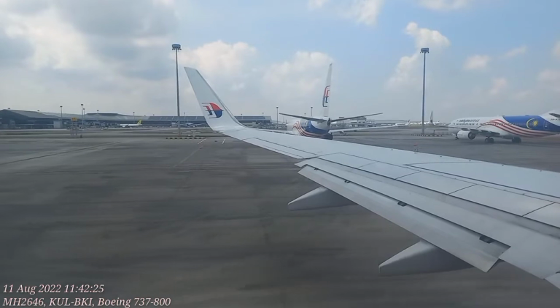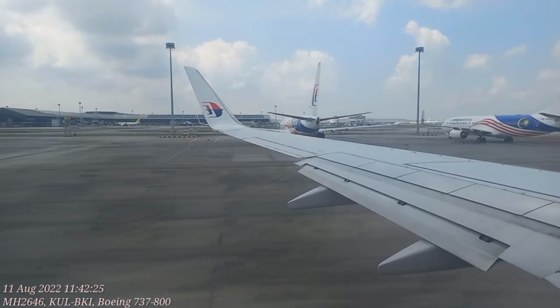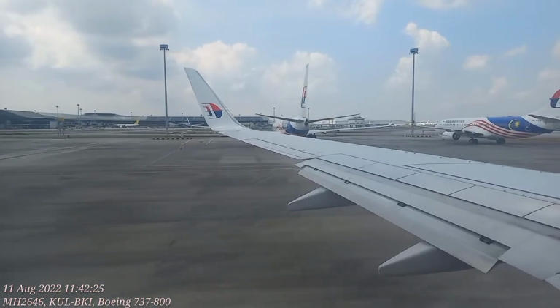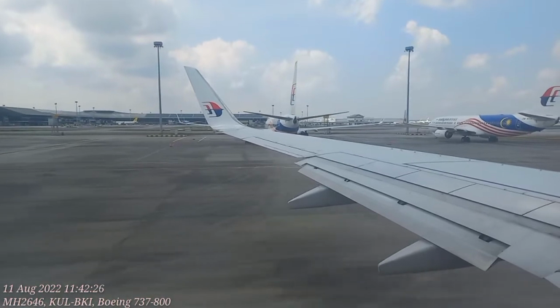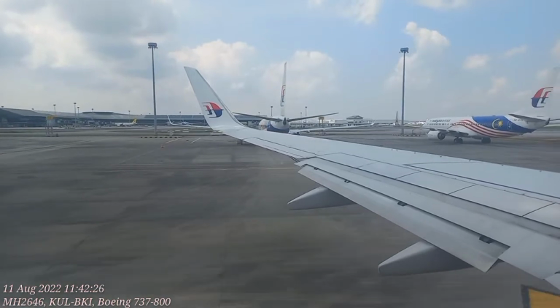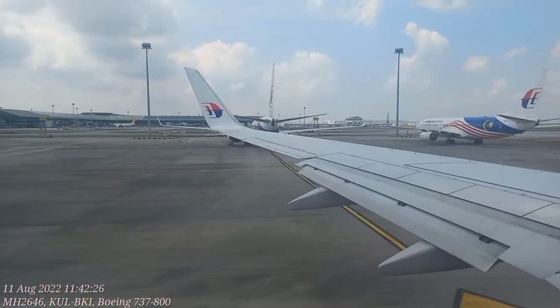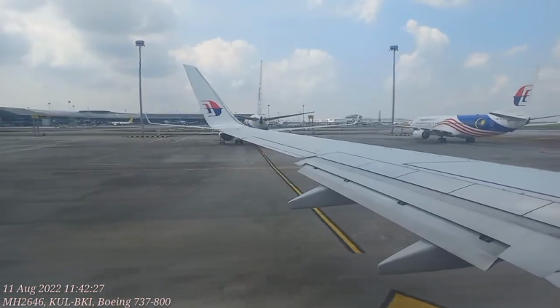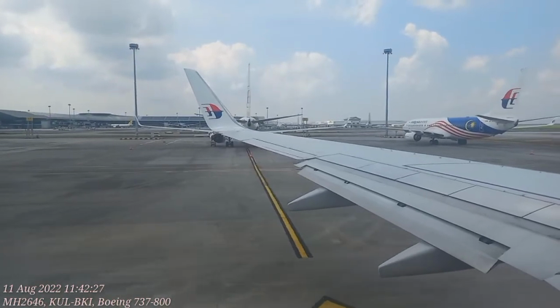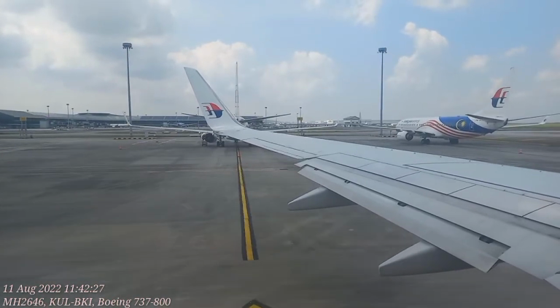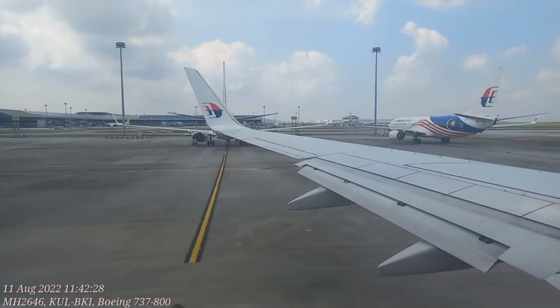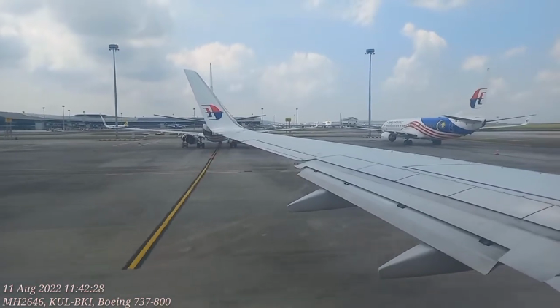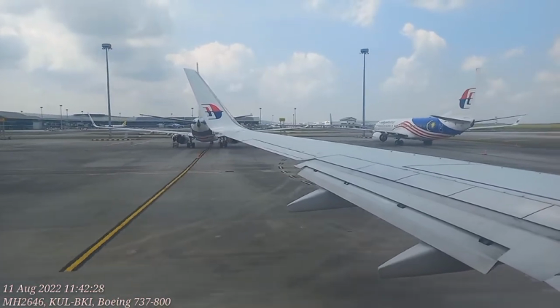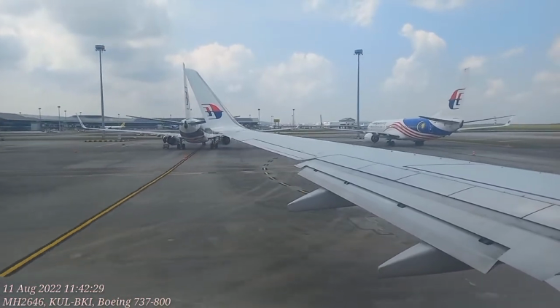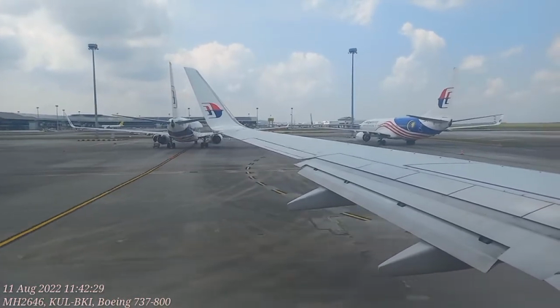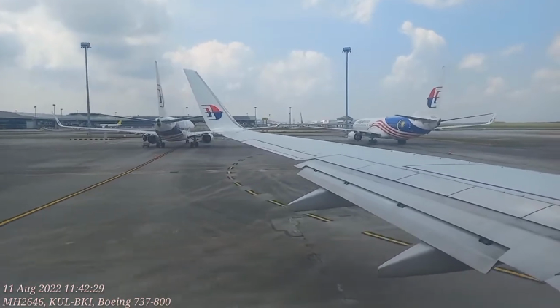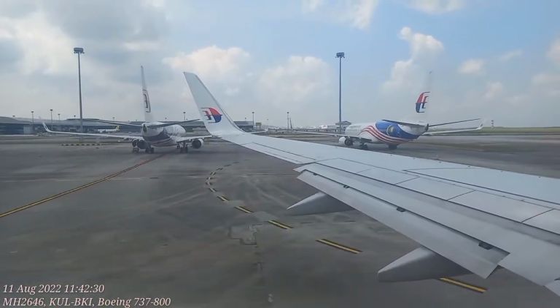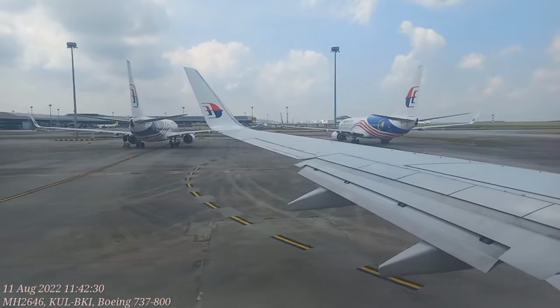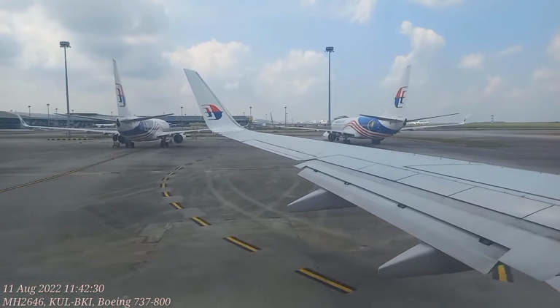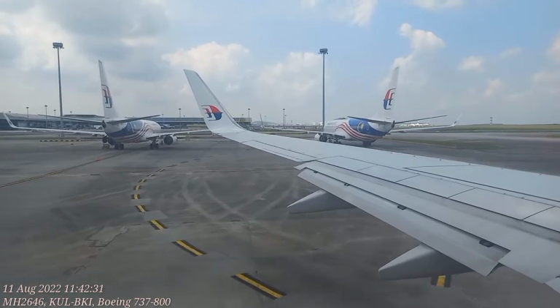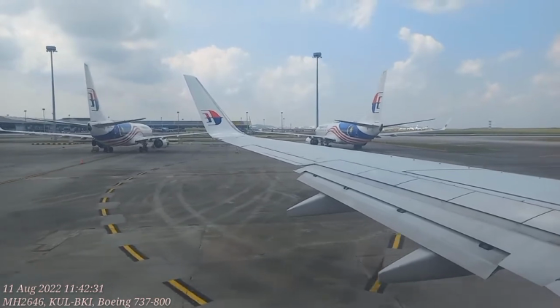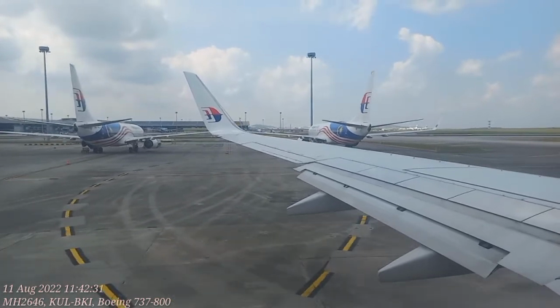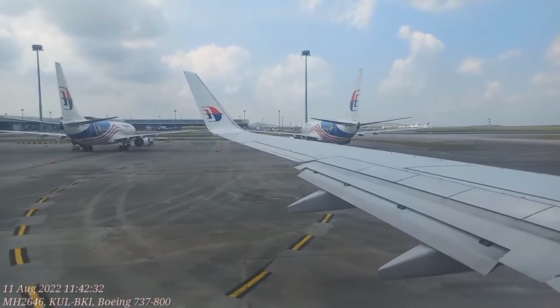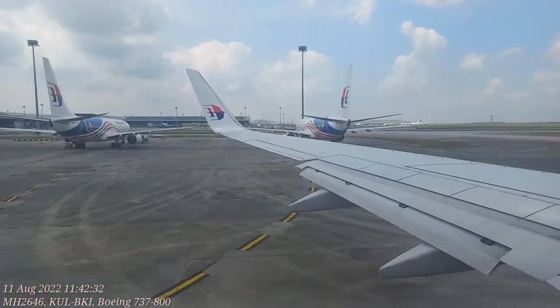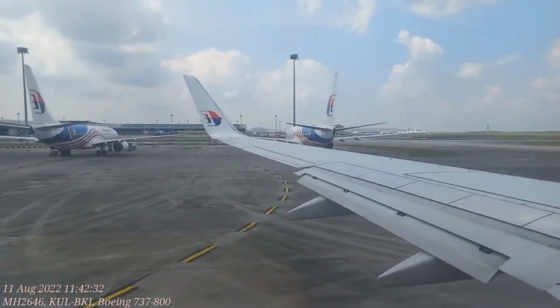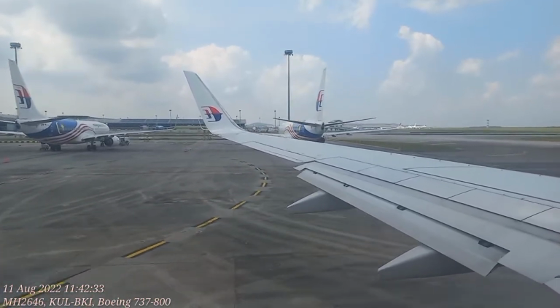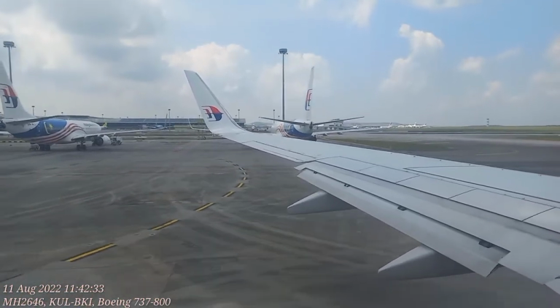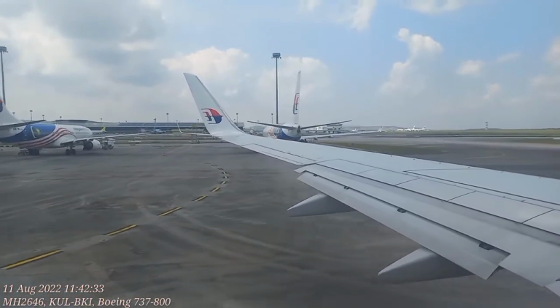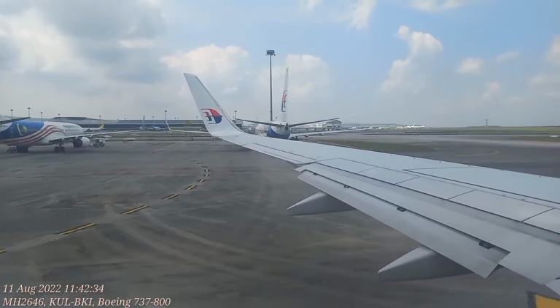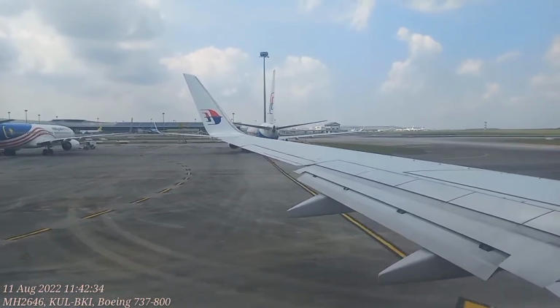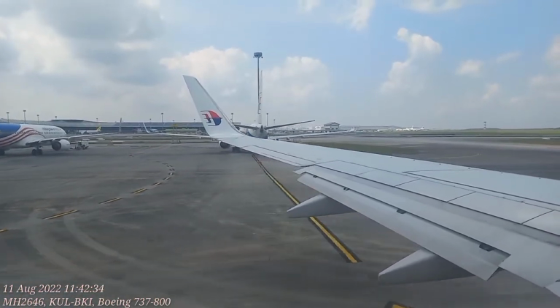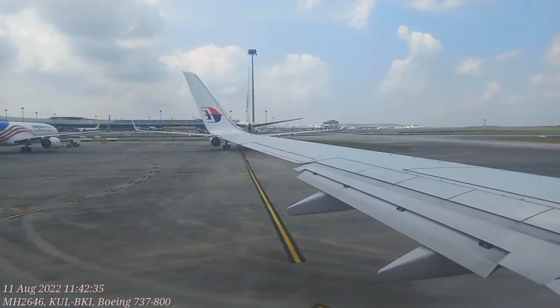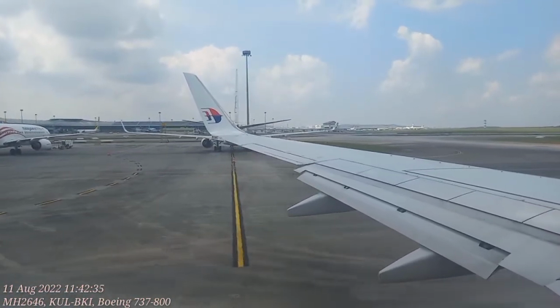Remember, it's illegal to smoke on this flight, even electronic cigarettes. That includes the toilets where sensitive smoke detectors are installed. Tampering with the smoke detector is an offense.